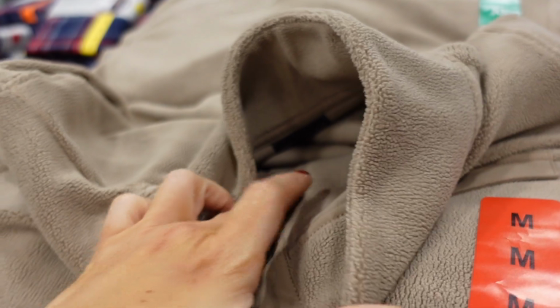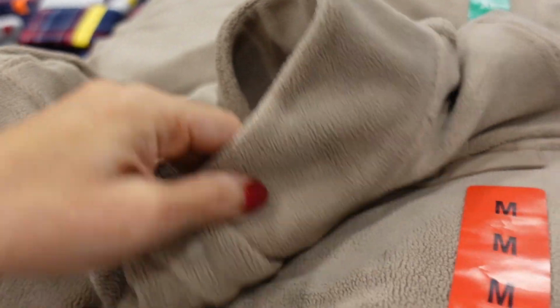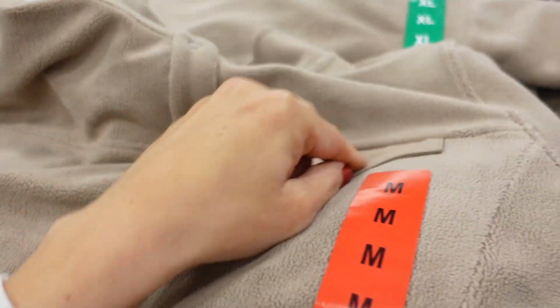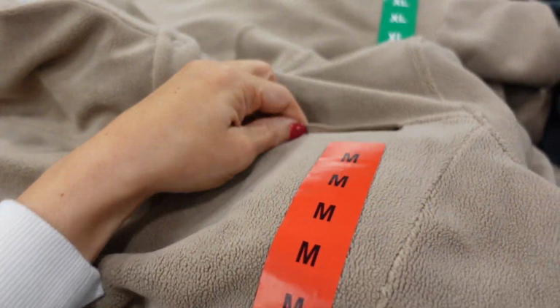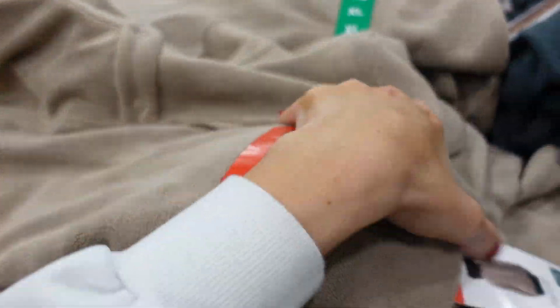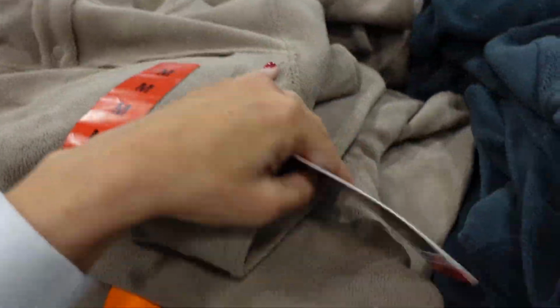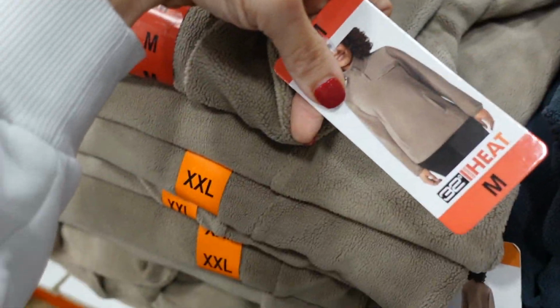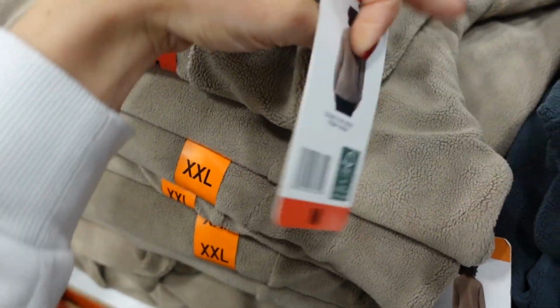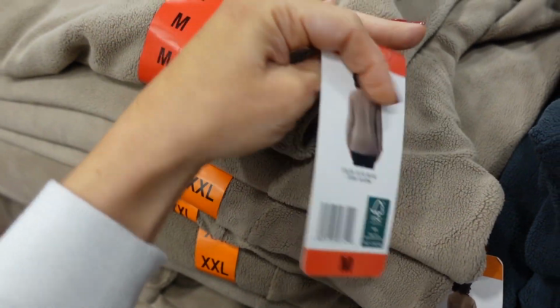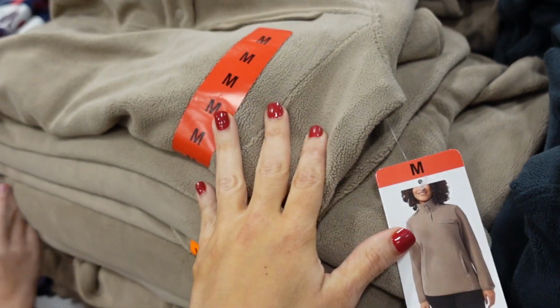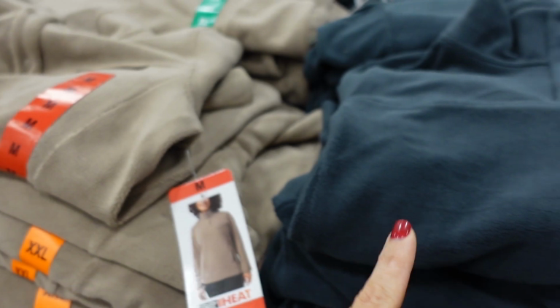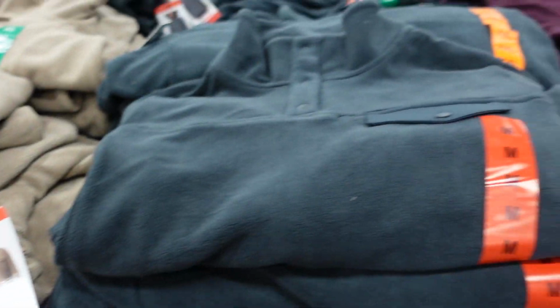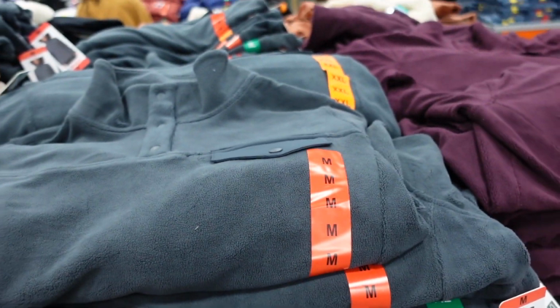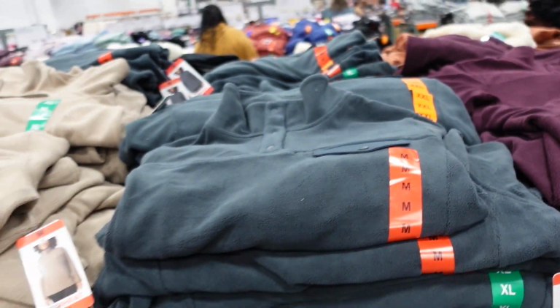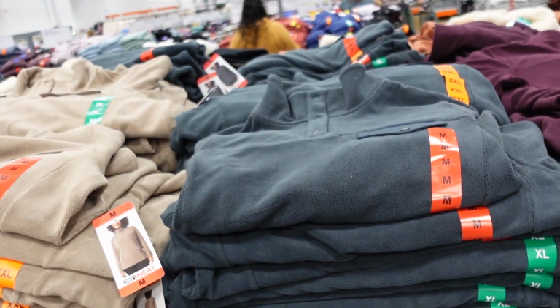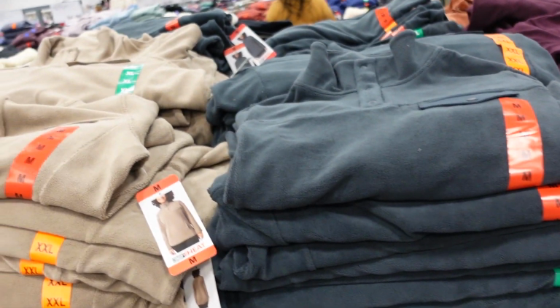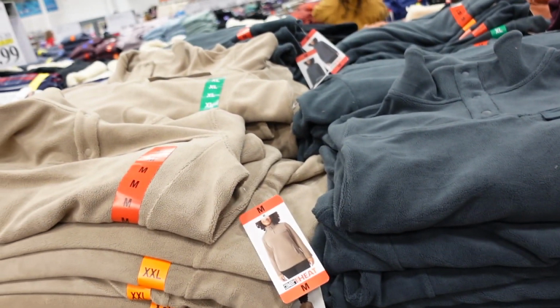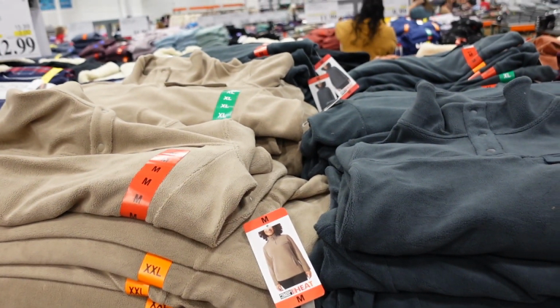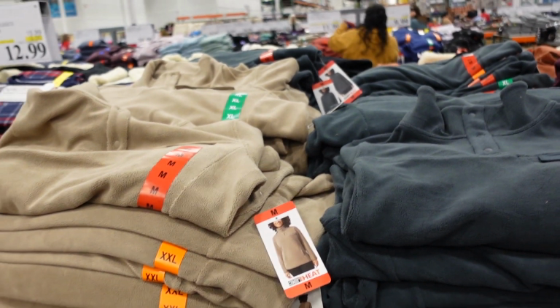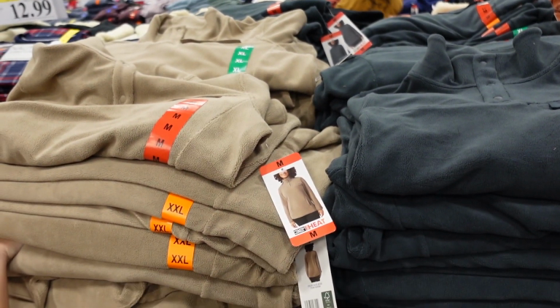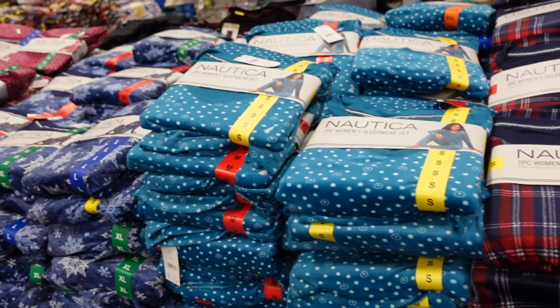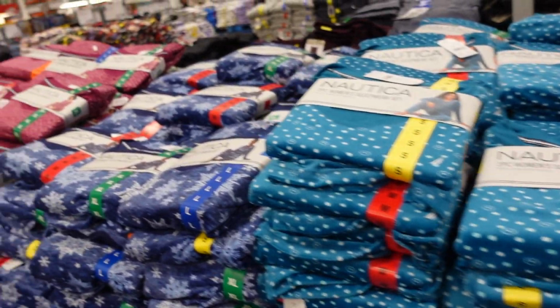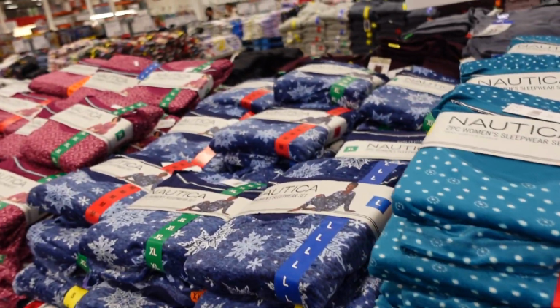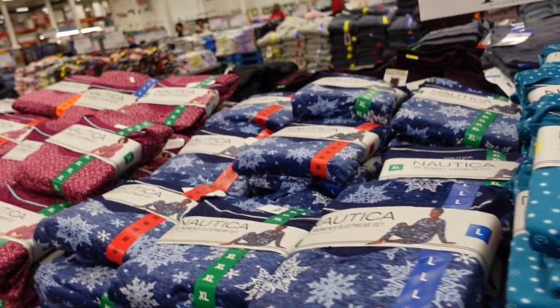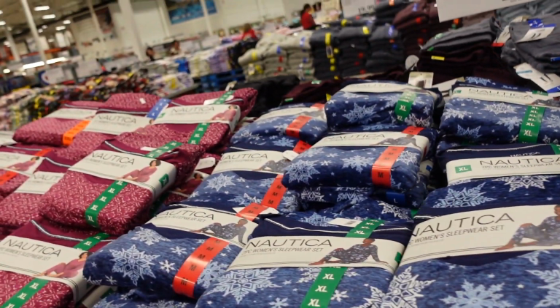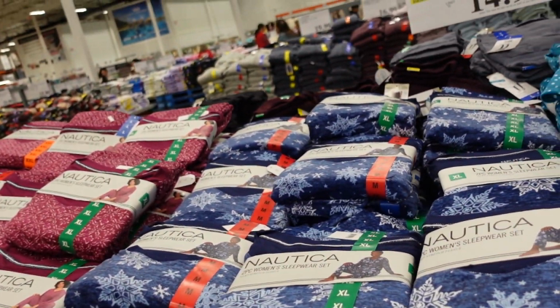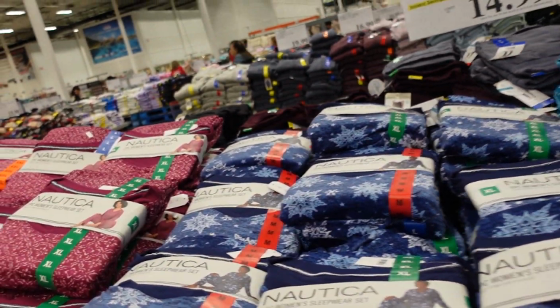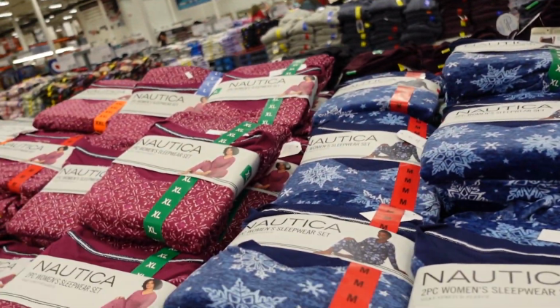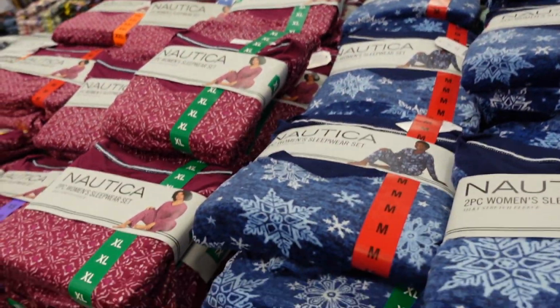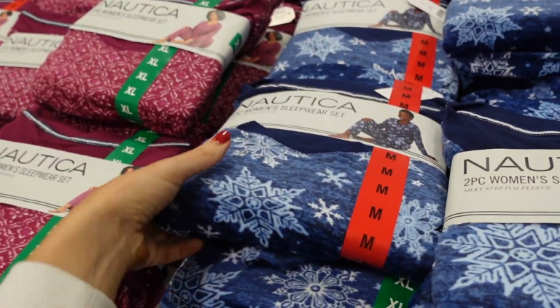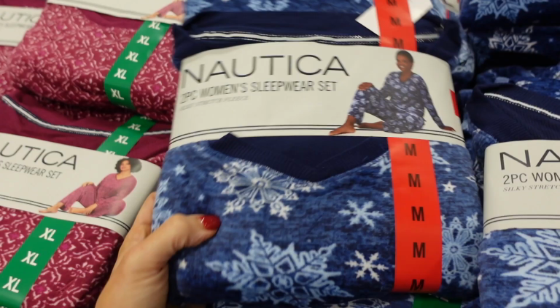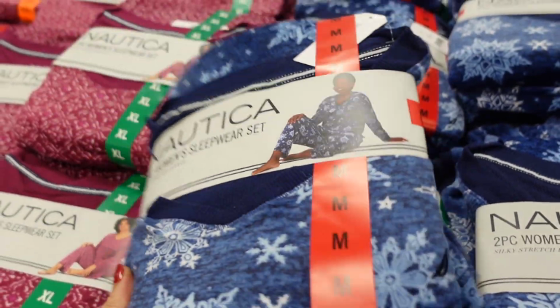Pullovers from 32 Degrees are on sale. These are super soft with a mock neck, a little flat pocket on the inside, and some coverage in the back. Available in beige, teal, and plum. On sale for $12.99, regularly $15.99.